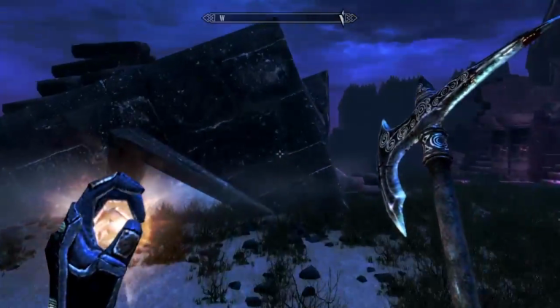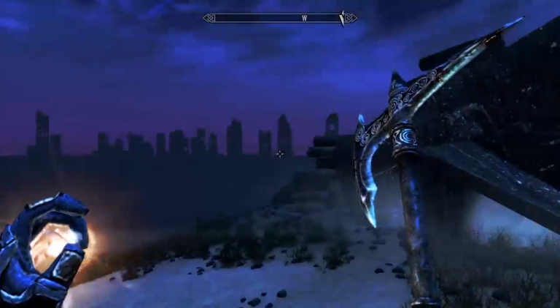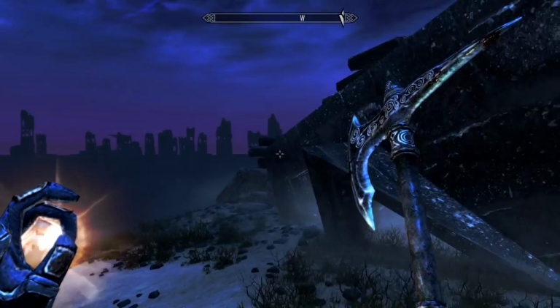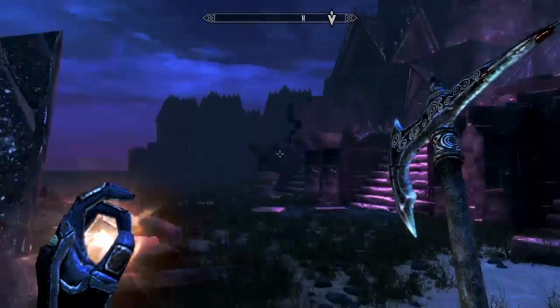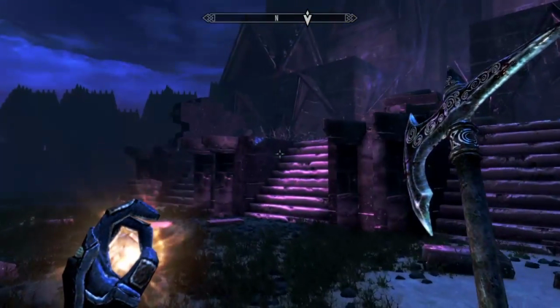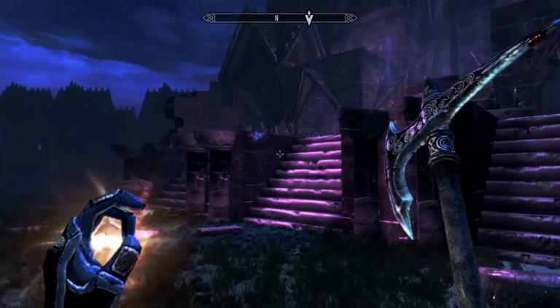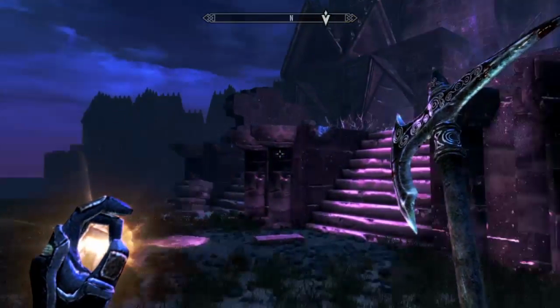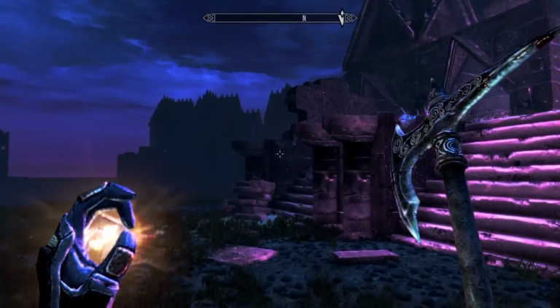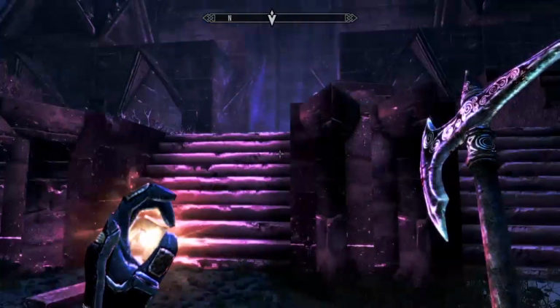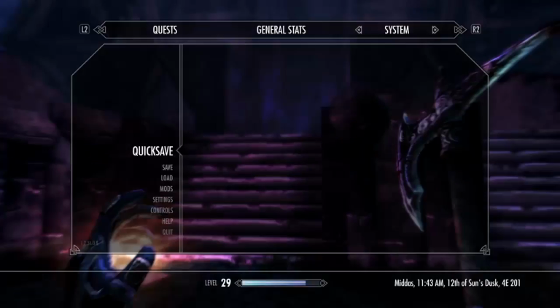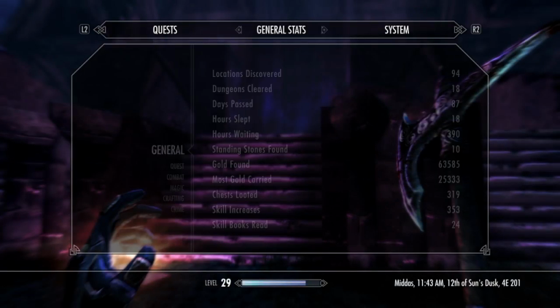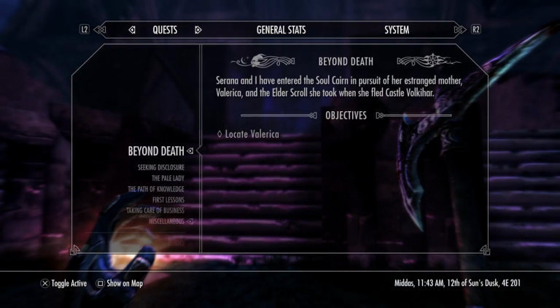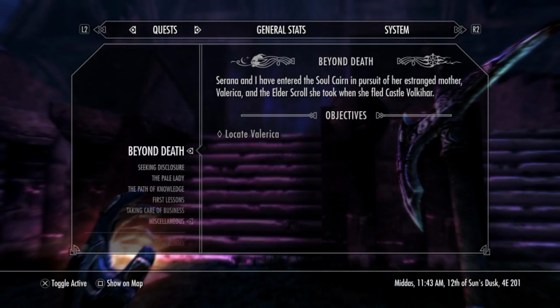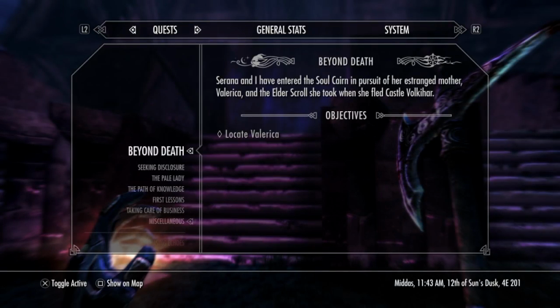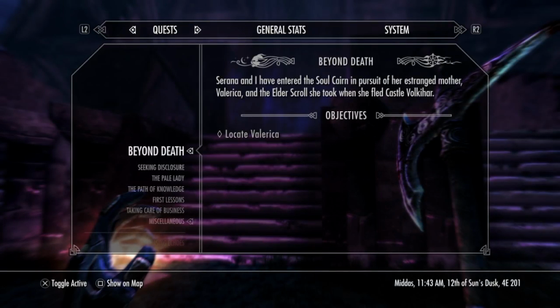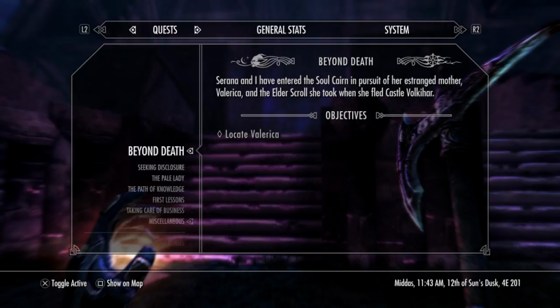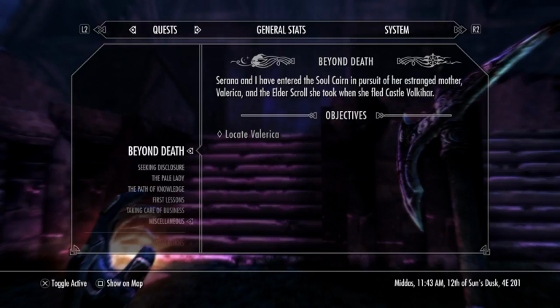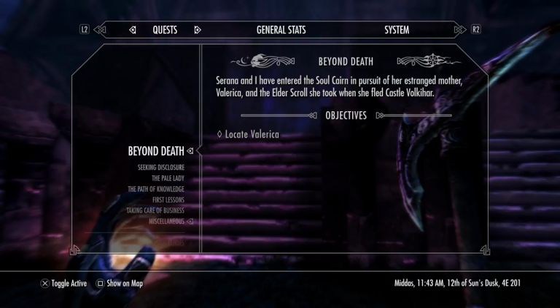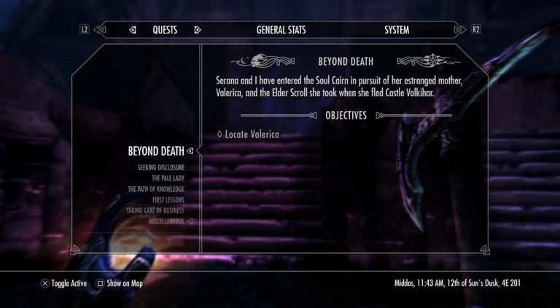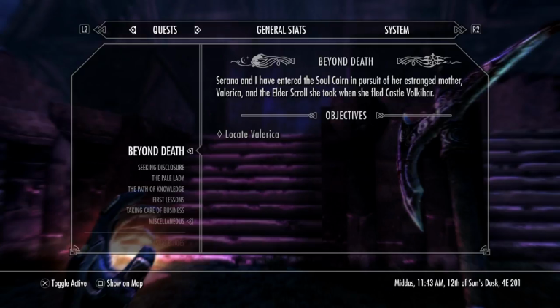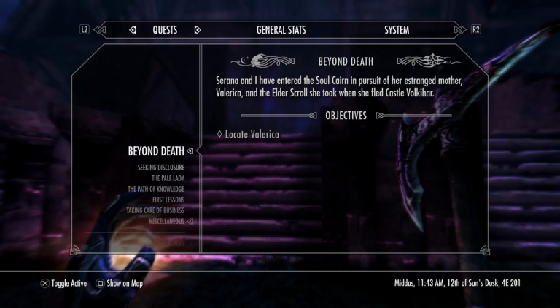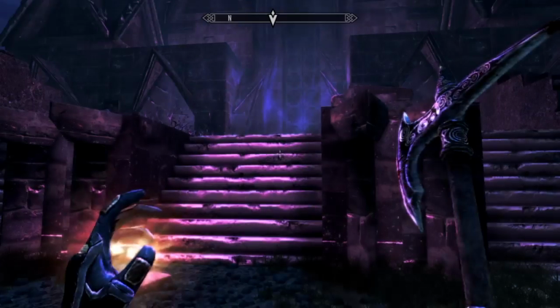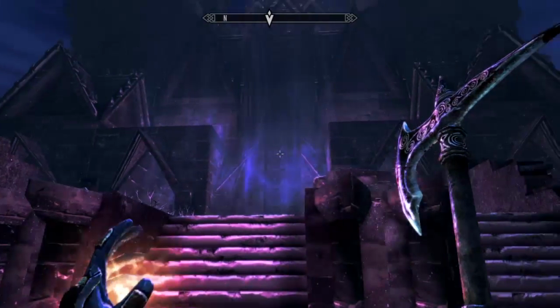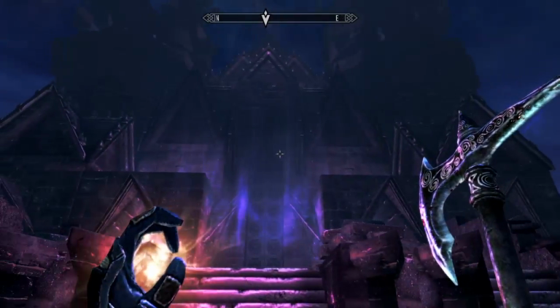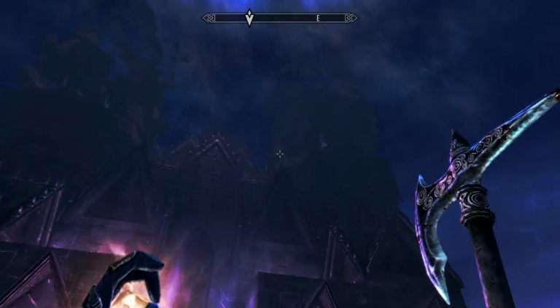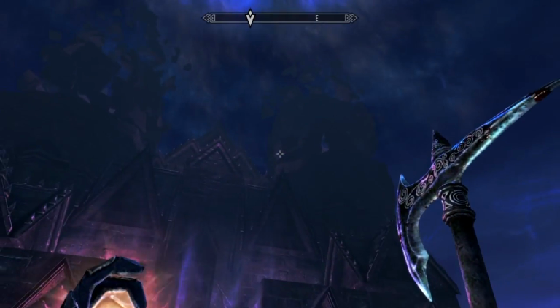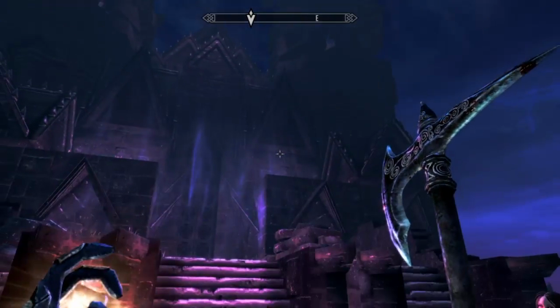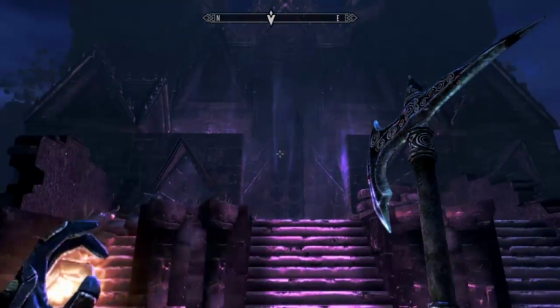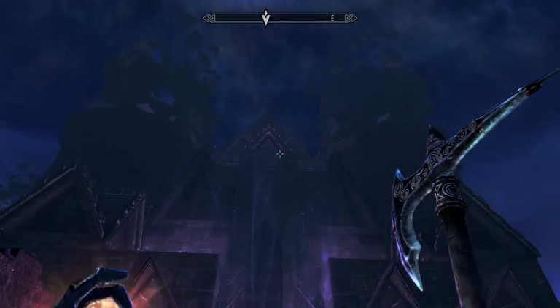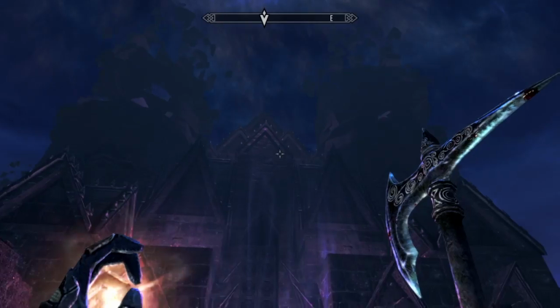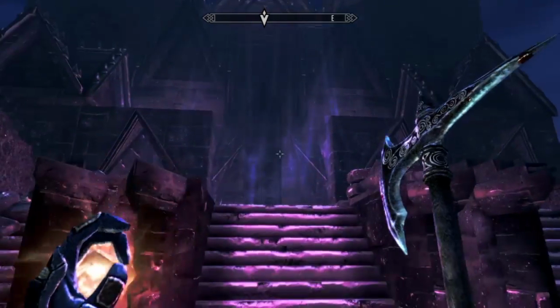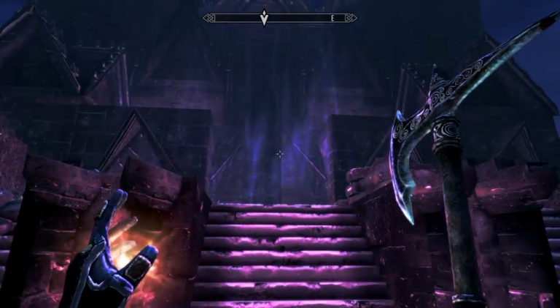What you're going to want to do is basically follow your arrow on the main quest. You are required to go and locate Valerica, so just follow that arrow until you get to this massive big castle.